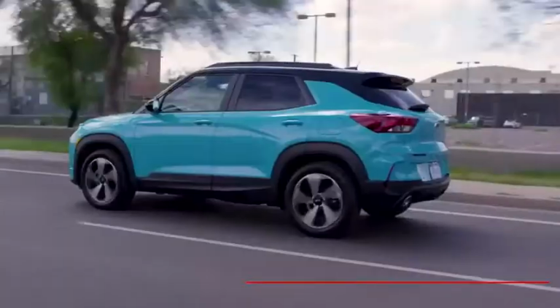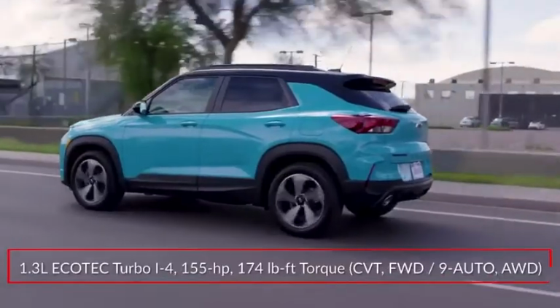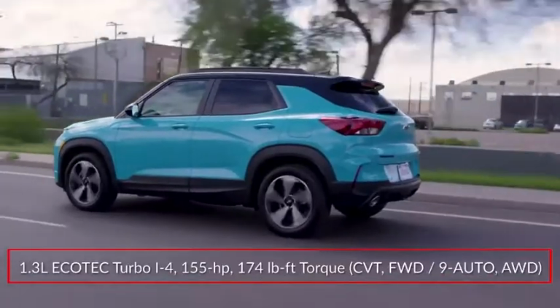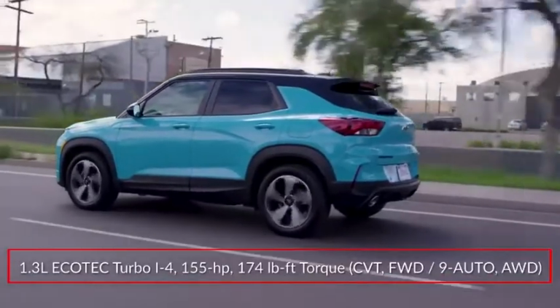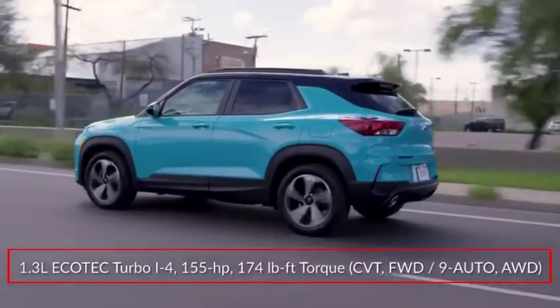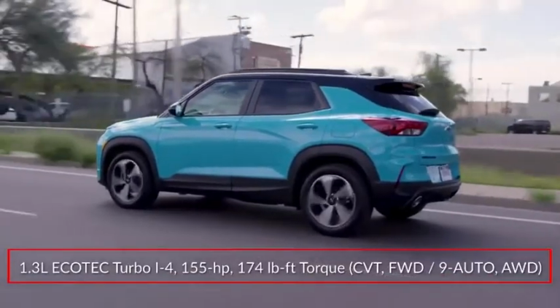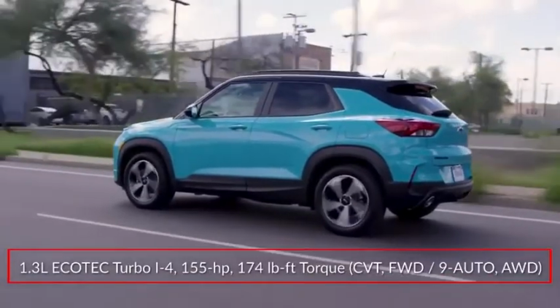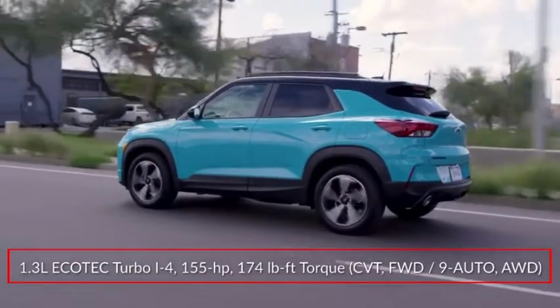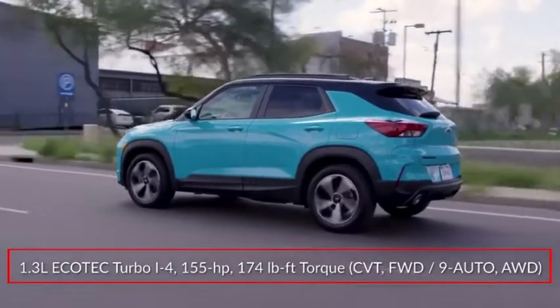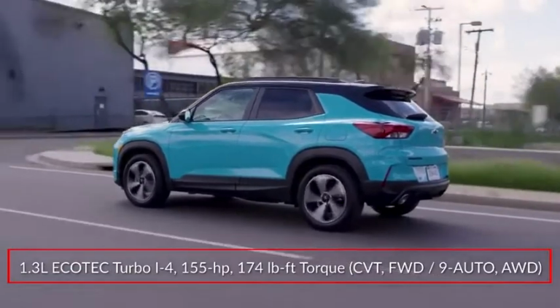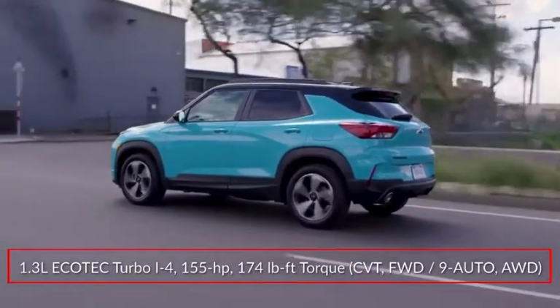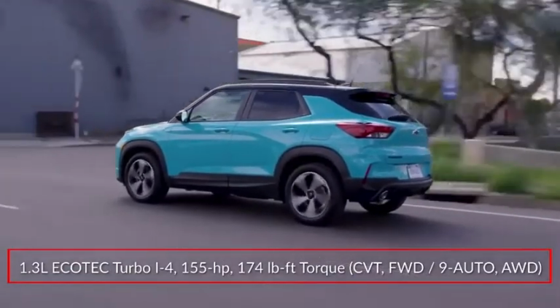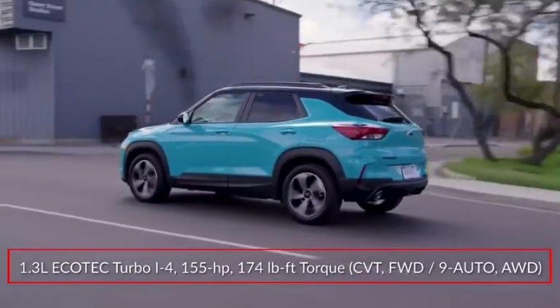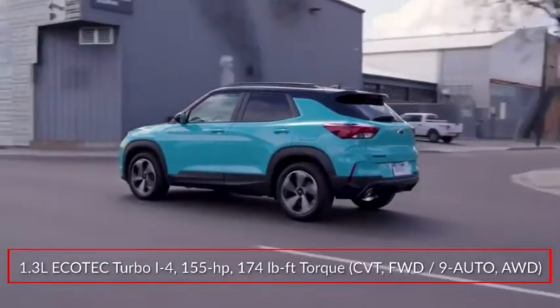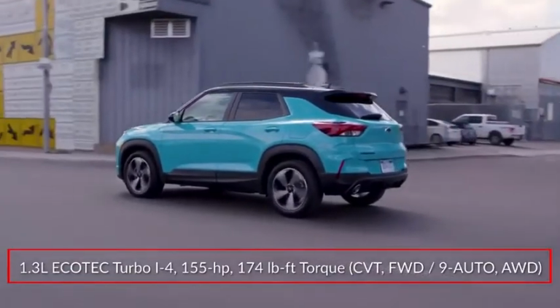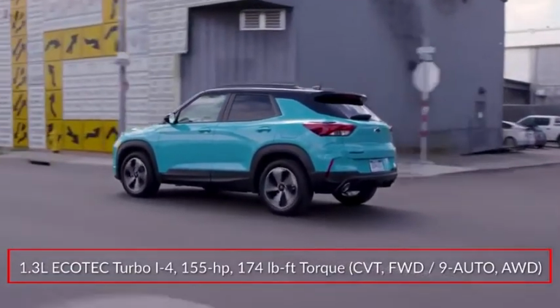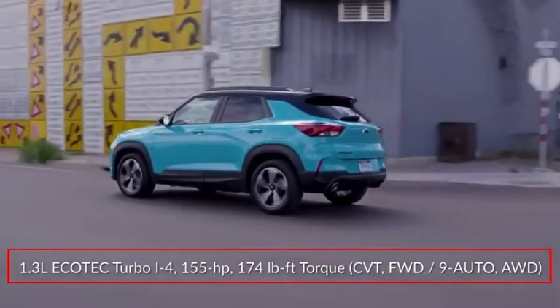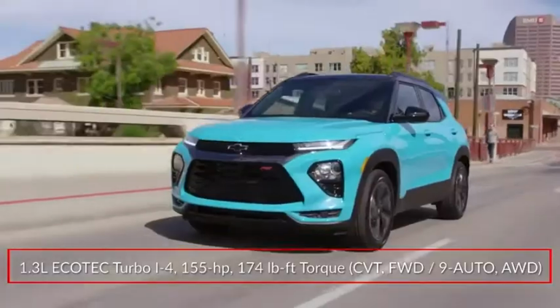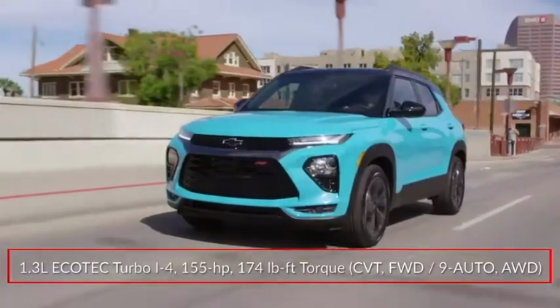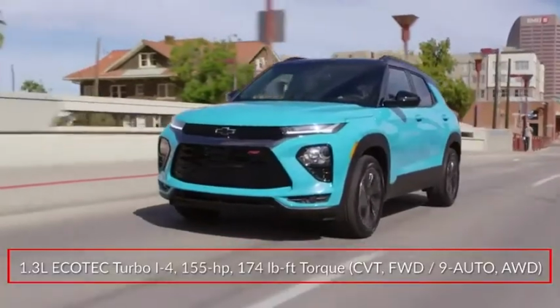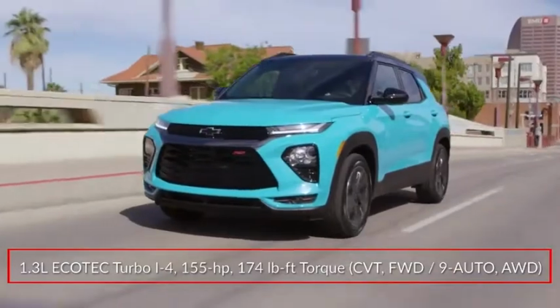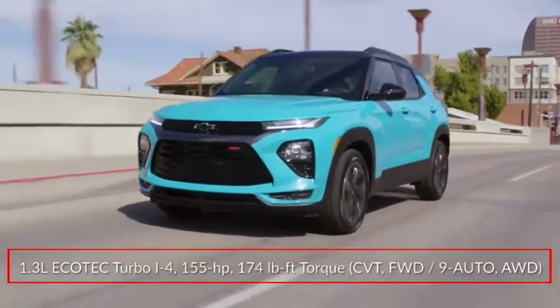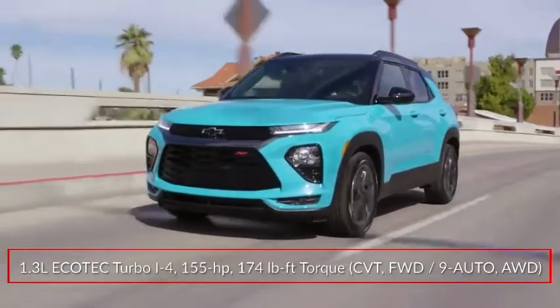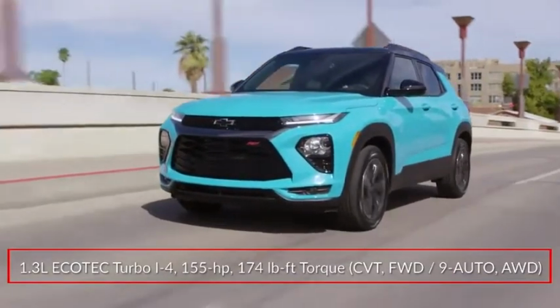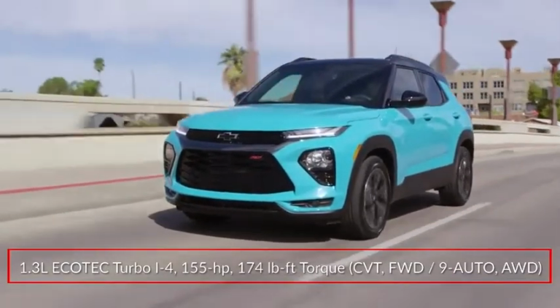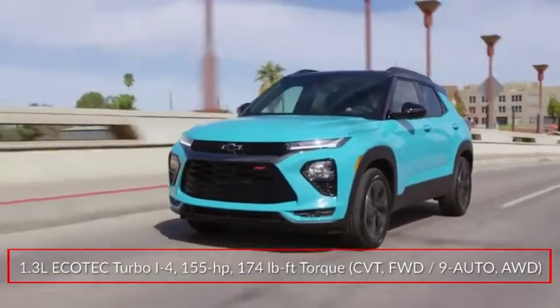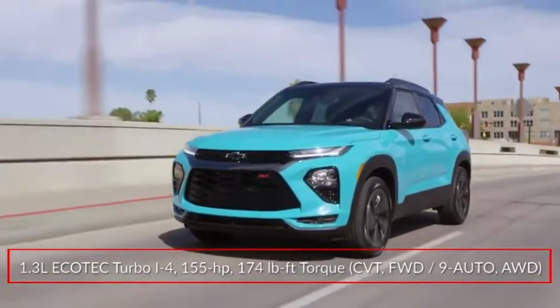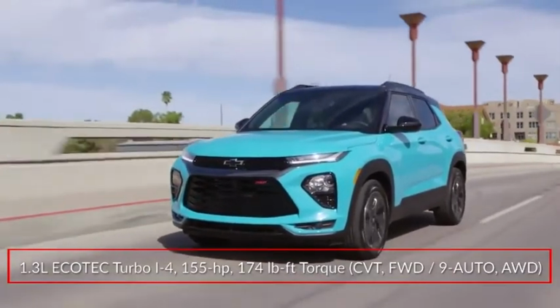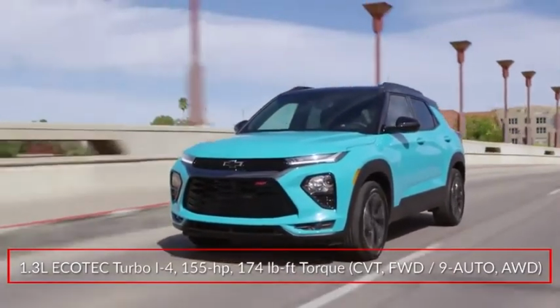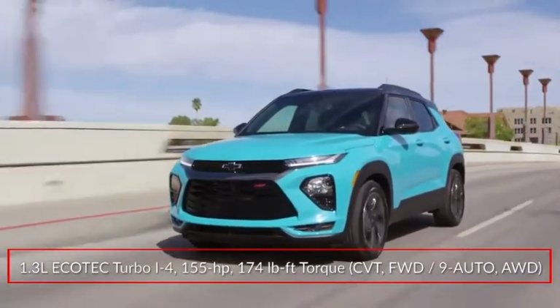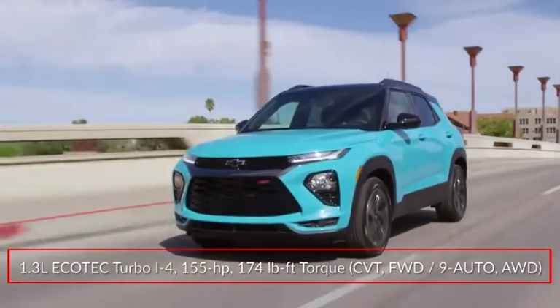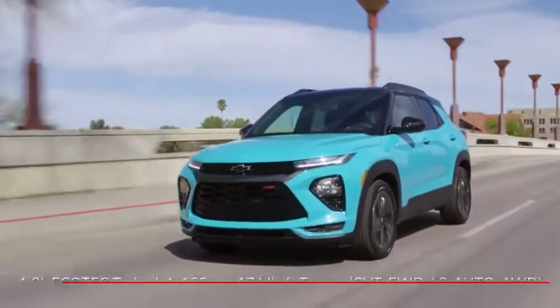LS, Active, and RS trims get a 155-horsepower 1.3-liter turbocharged inline four paired to a CVT on front-wheel drive models, or a 9-speed automatic transmission on all-wheel drive models.